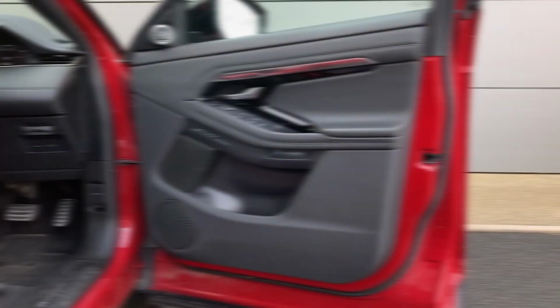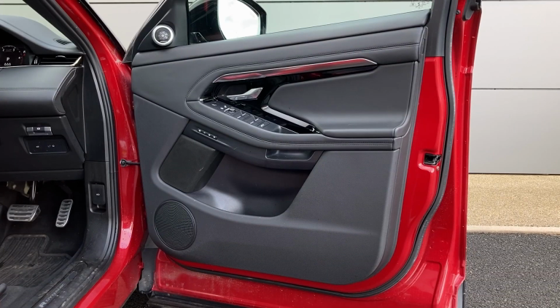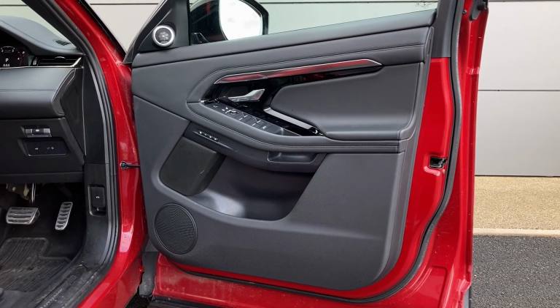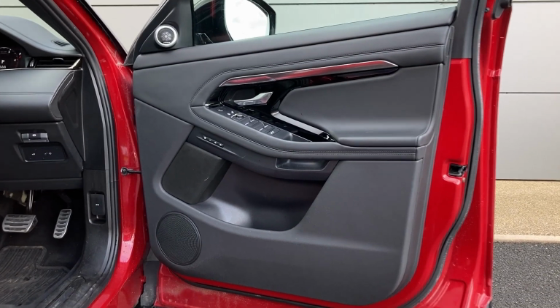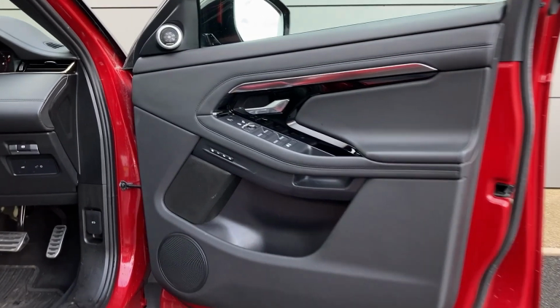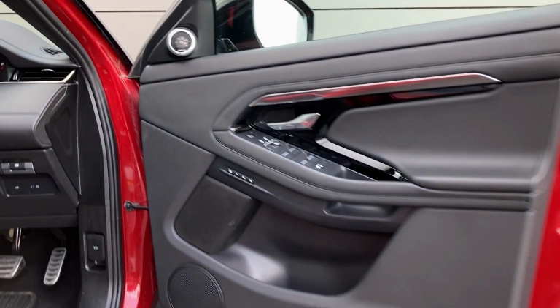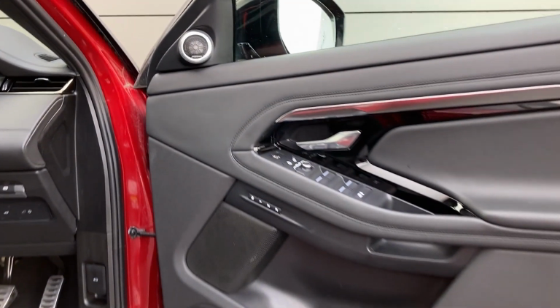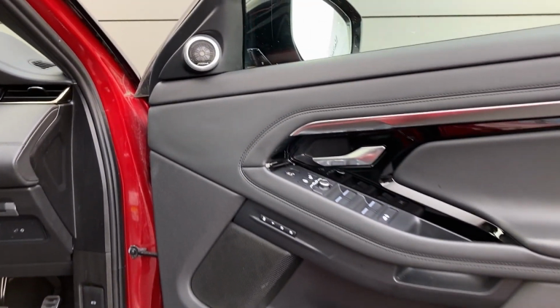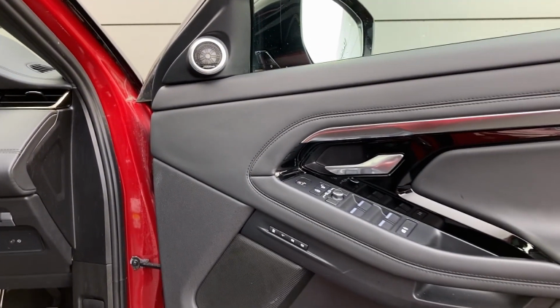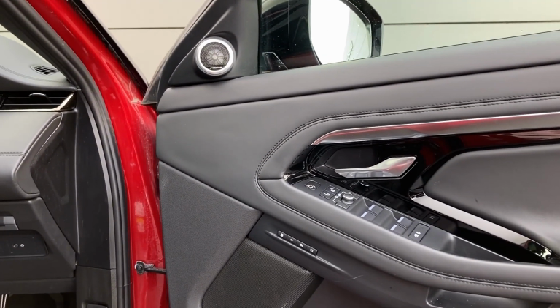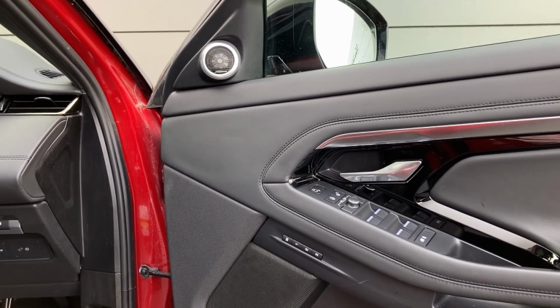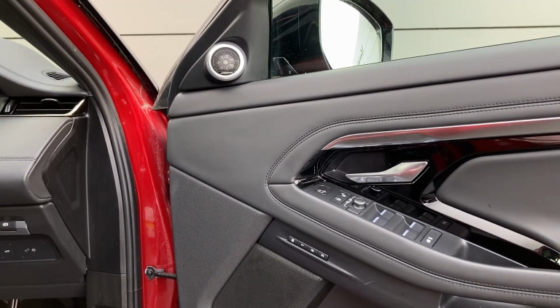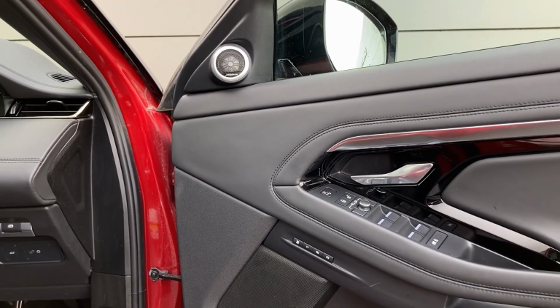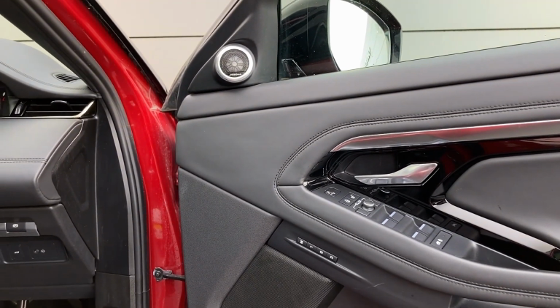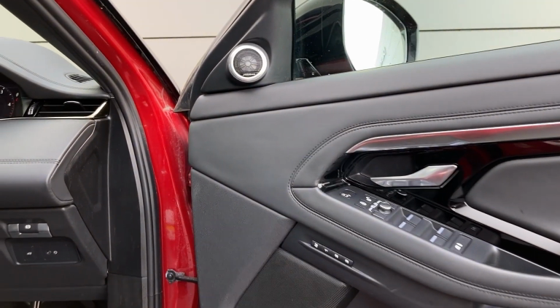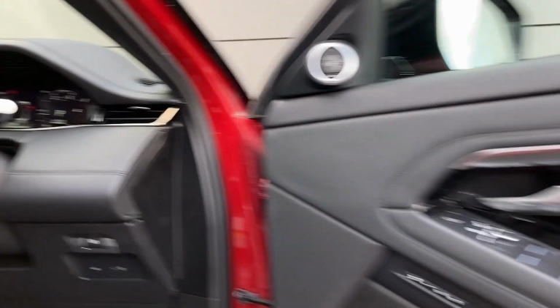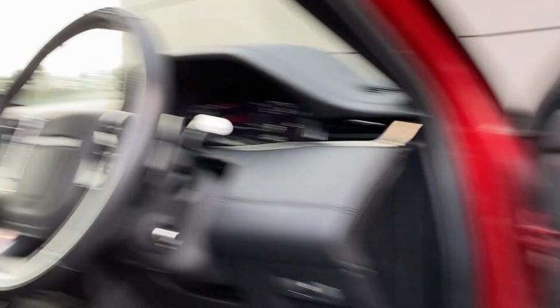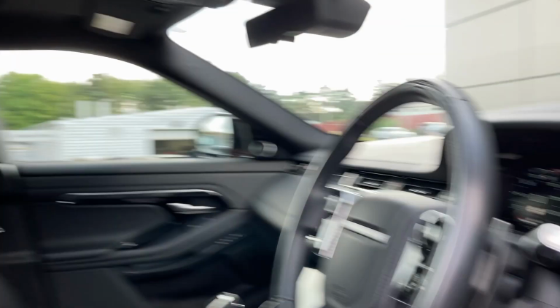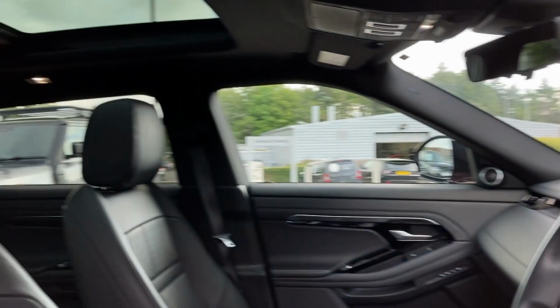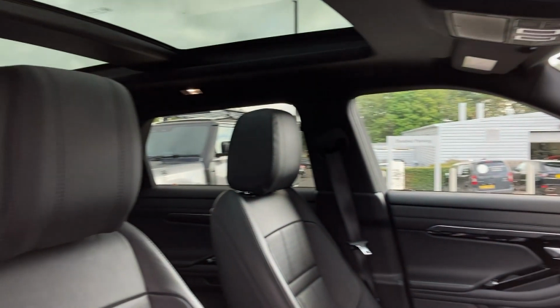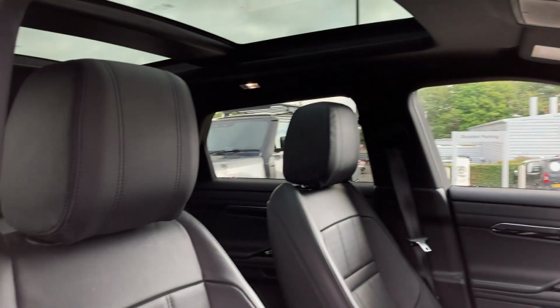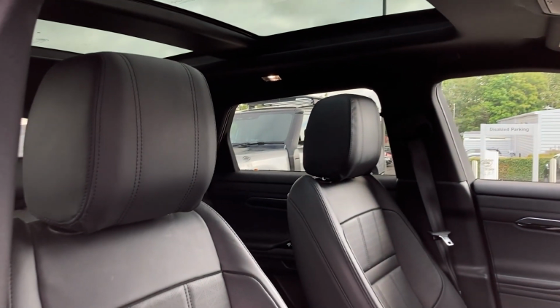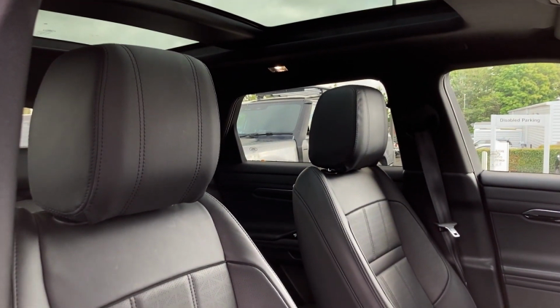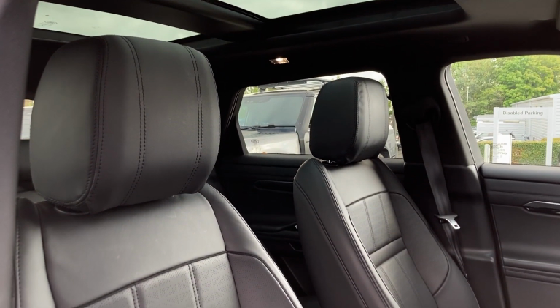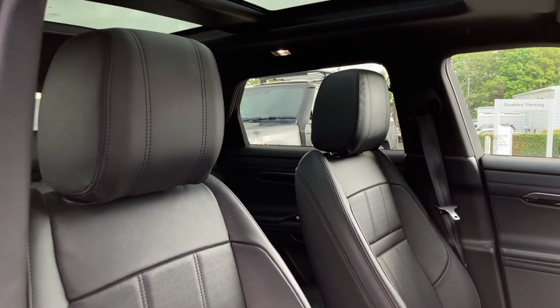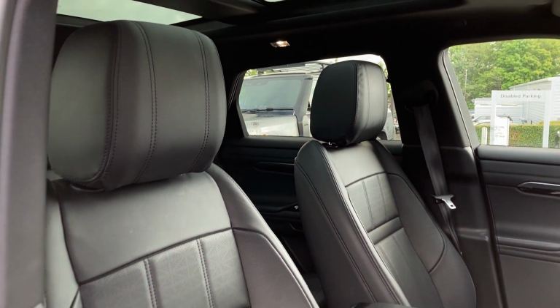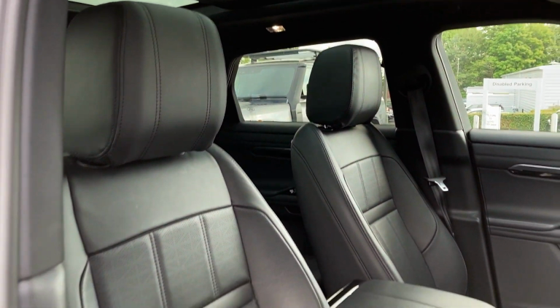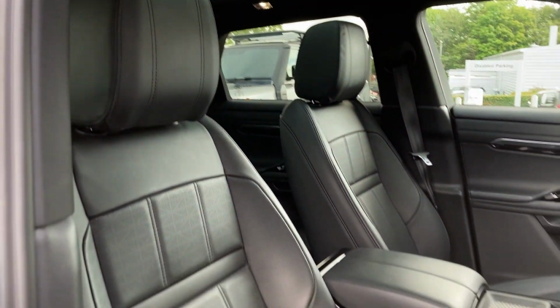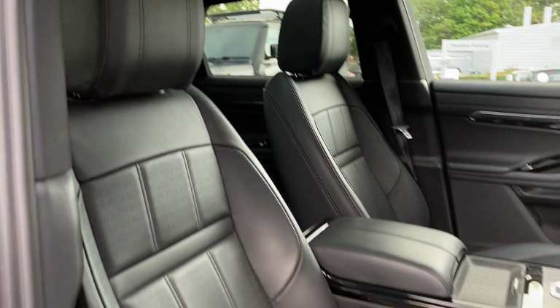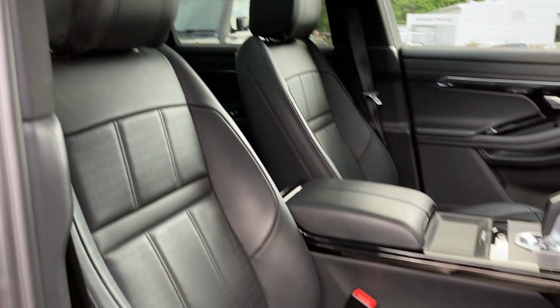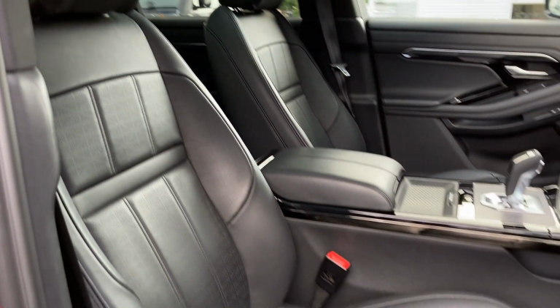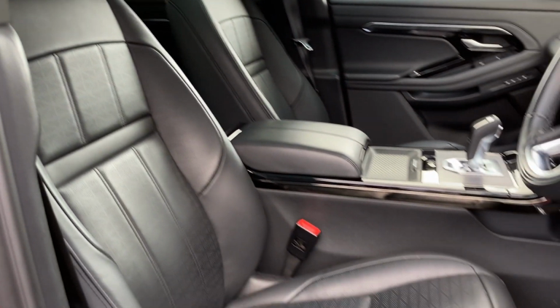As we enter into the front of the cabin, we can see the memory seat buttons with the Meridian sound system badge on the door card, and the heated front seats, which are in fantastic condition.